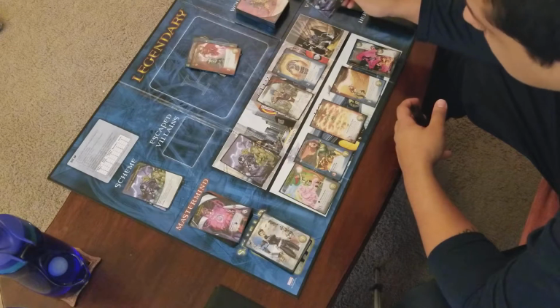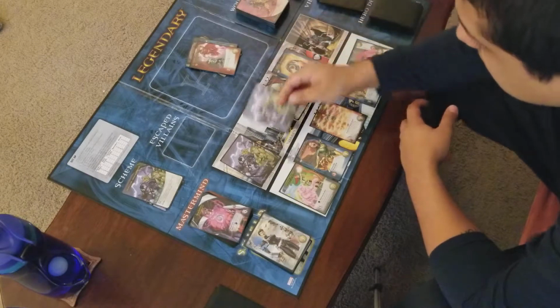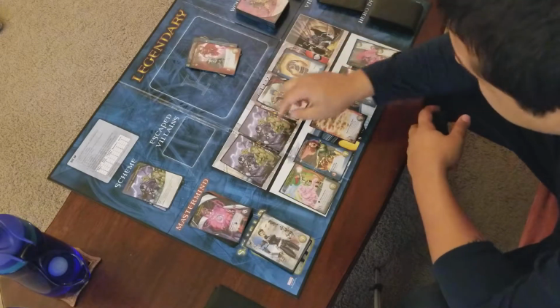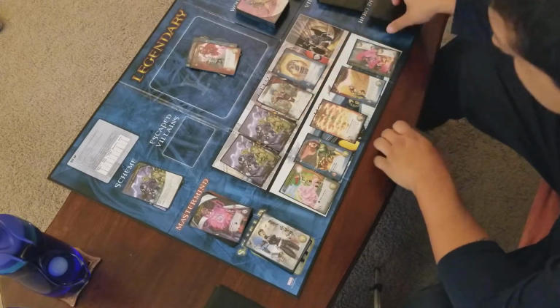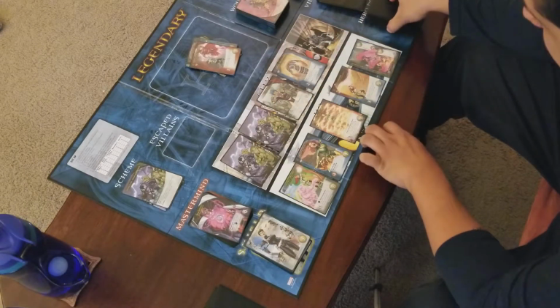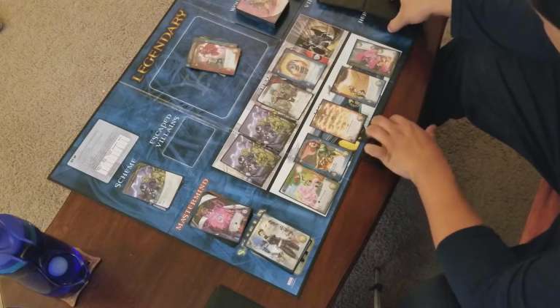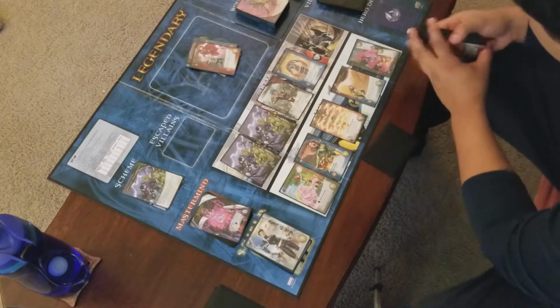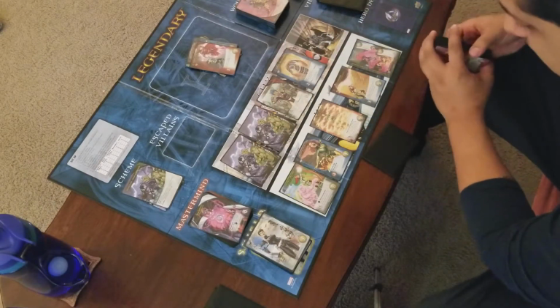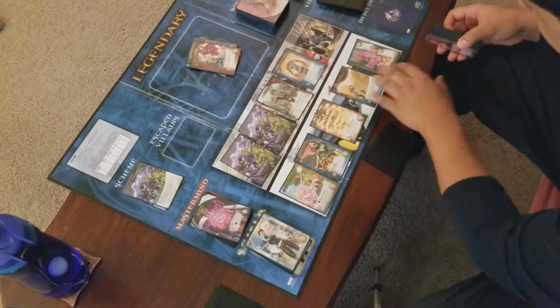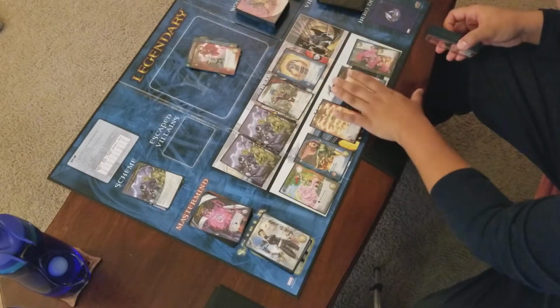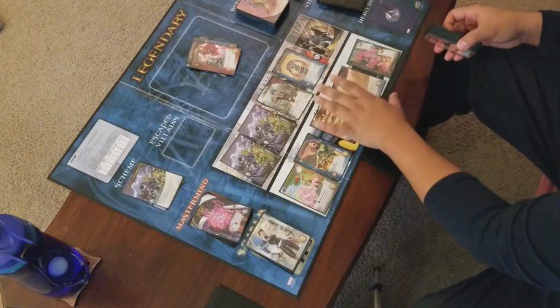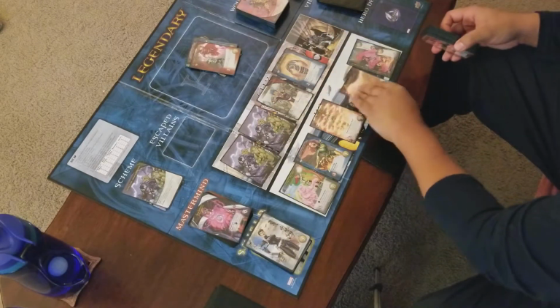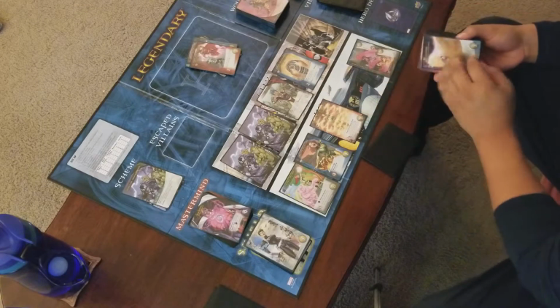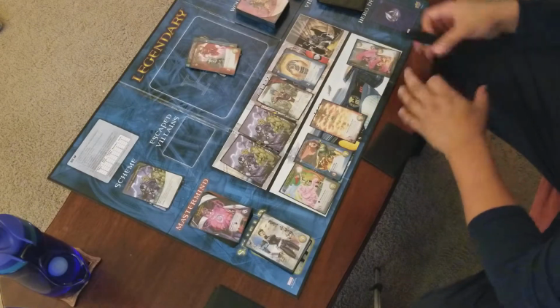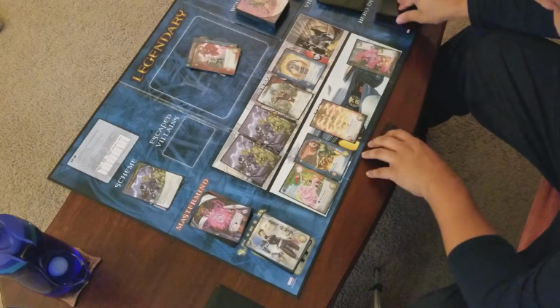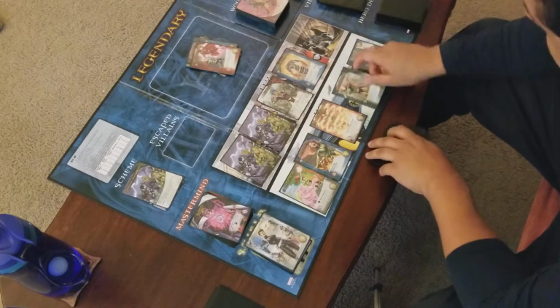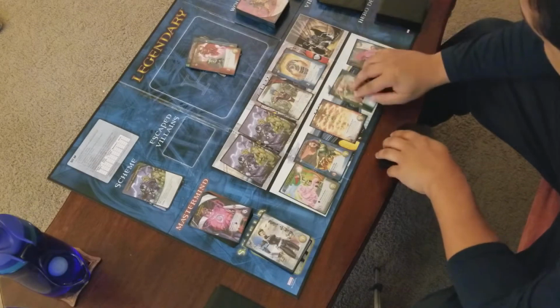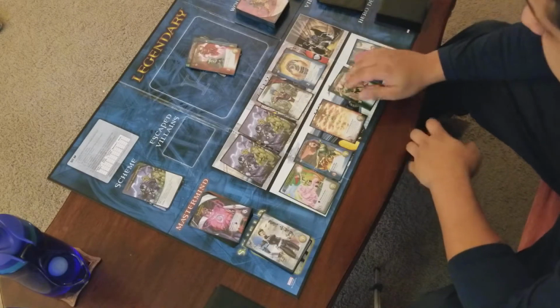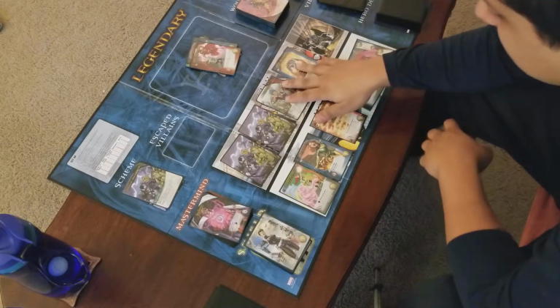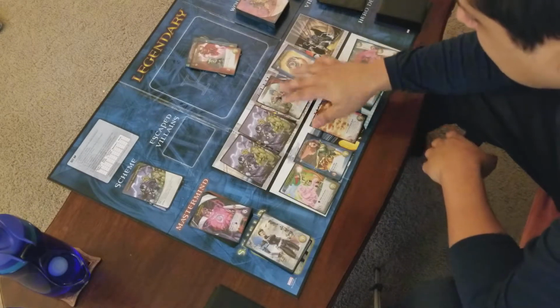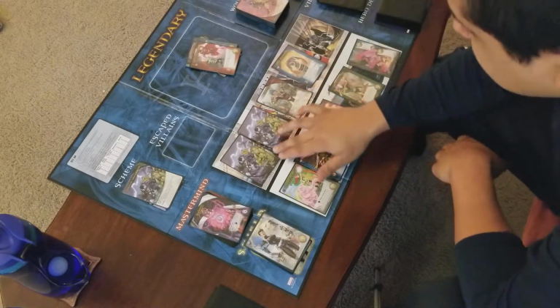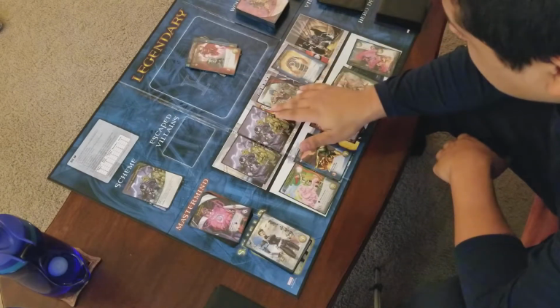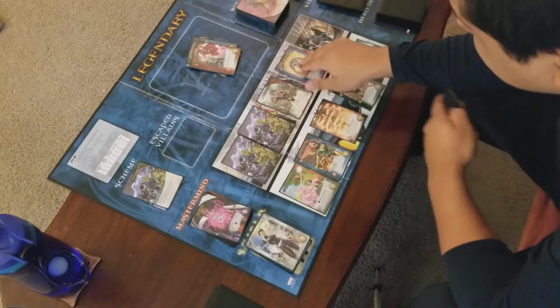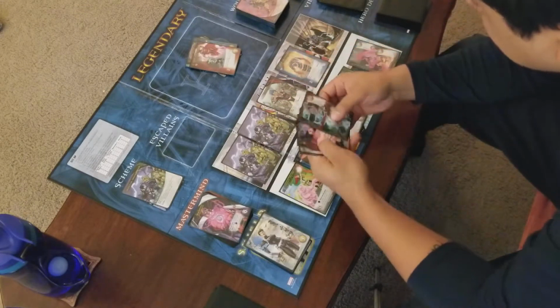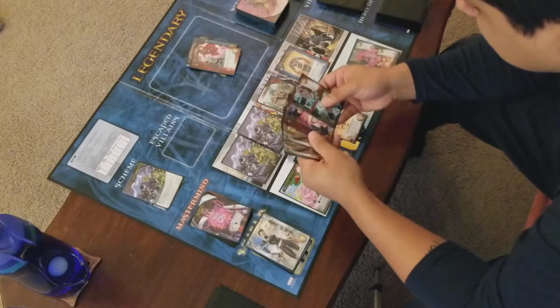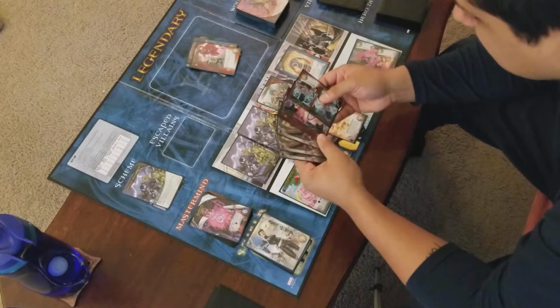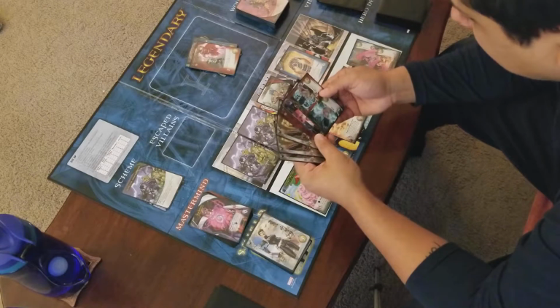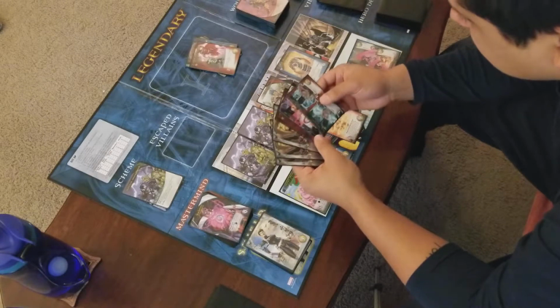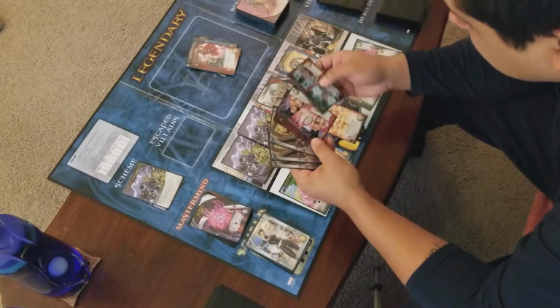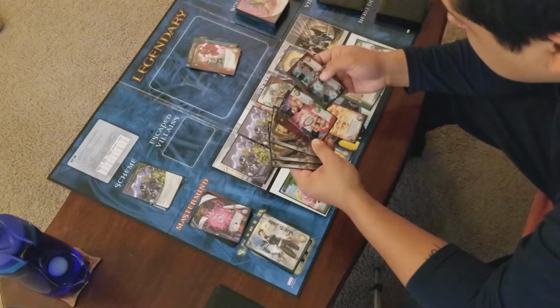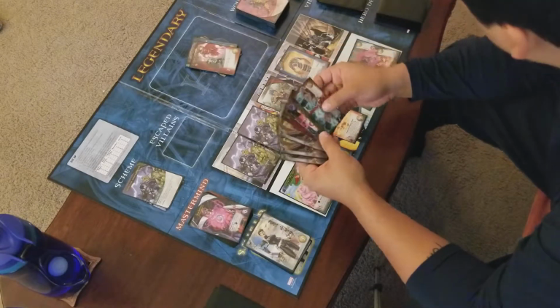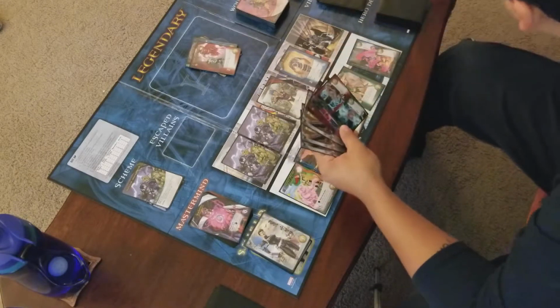Scheme Twist destroys that city space, and we have to put one of these underneath. These spaces are now destroyed. She'll escape in the next couple turns, so I gotta start dealing with these villains.